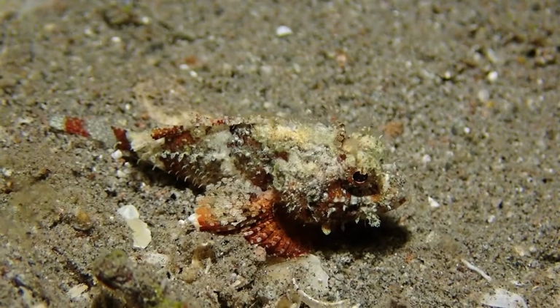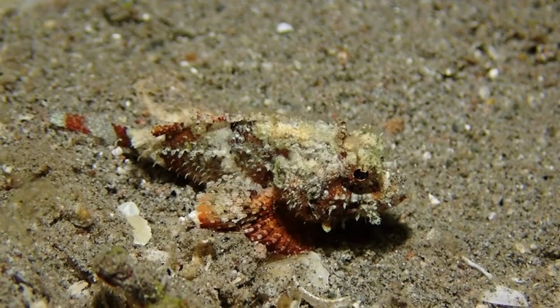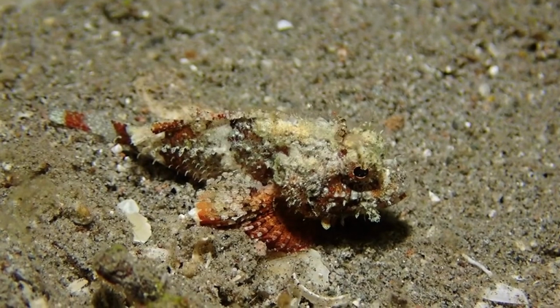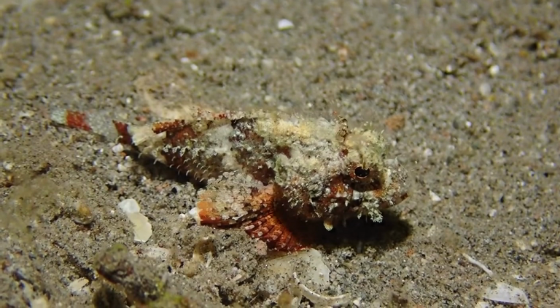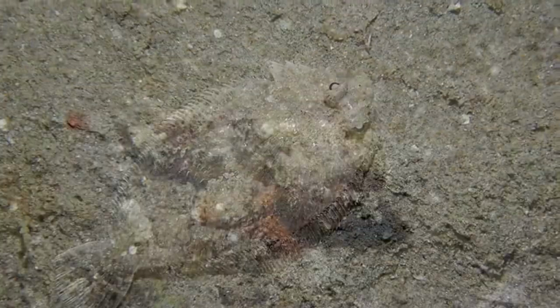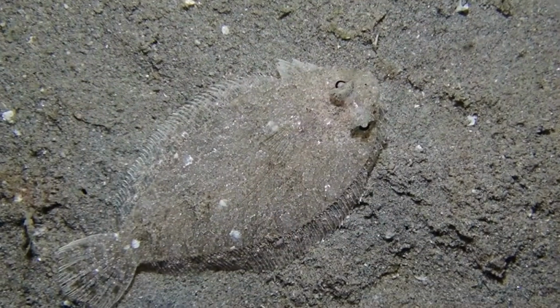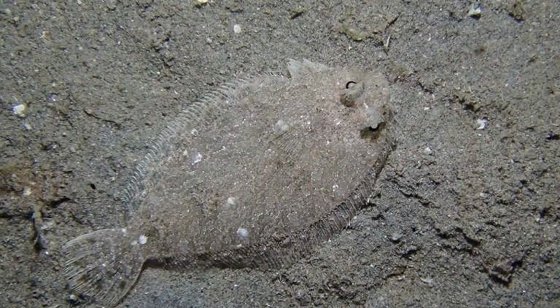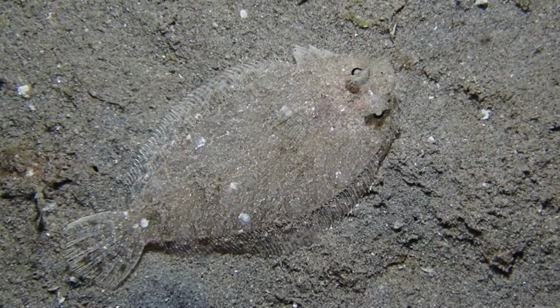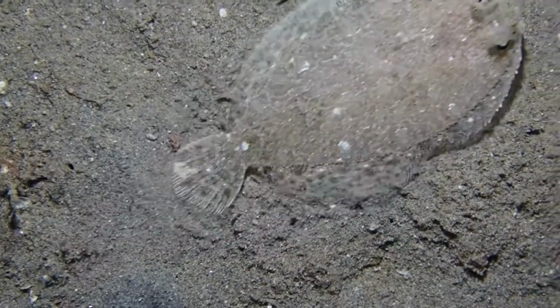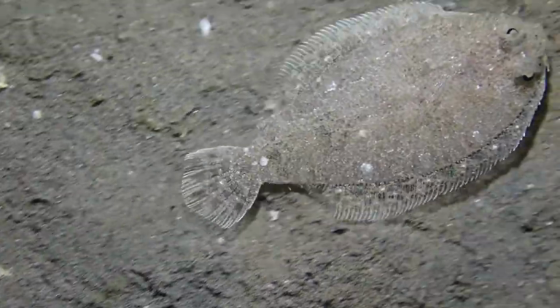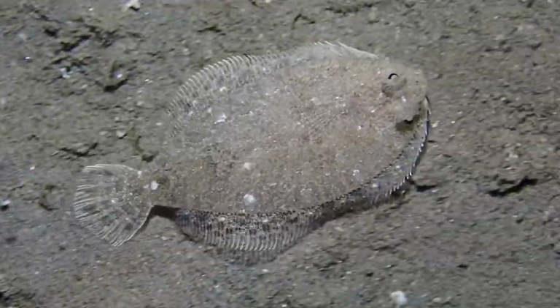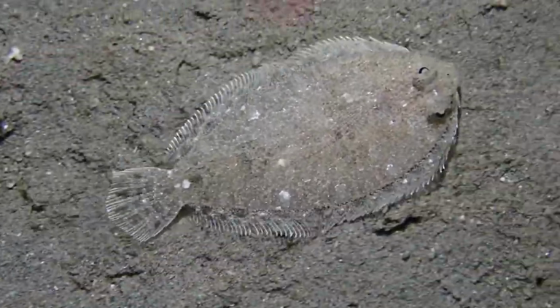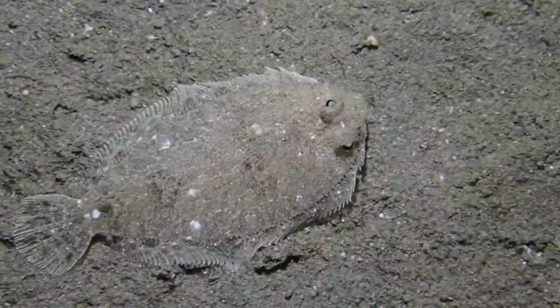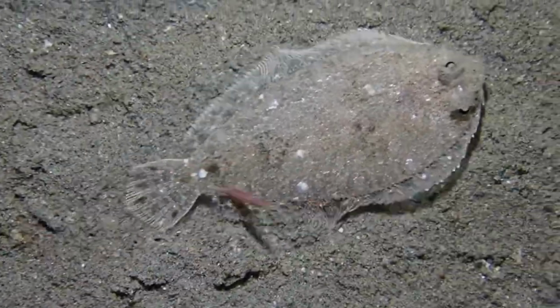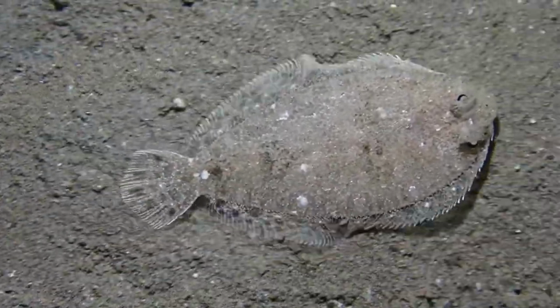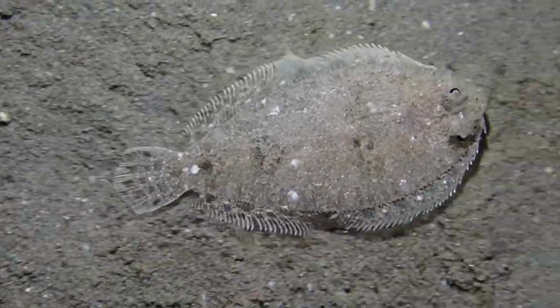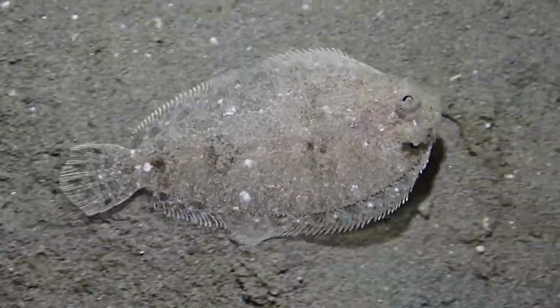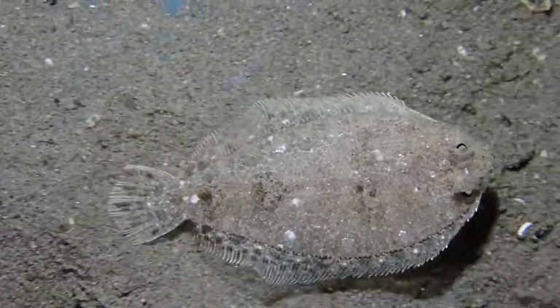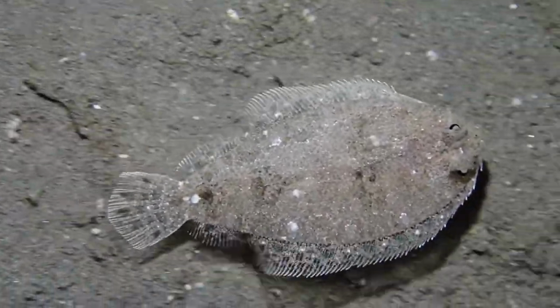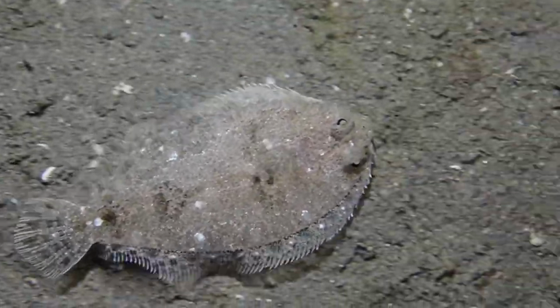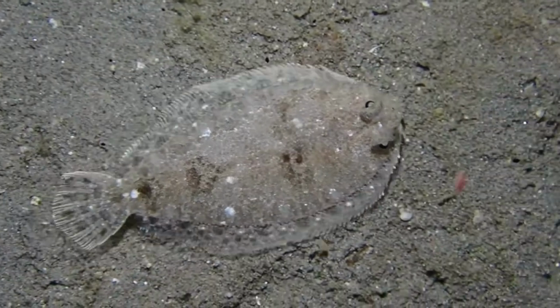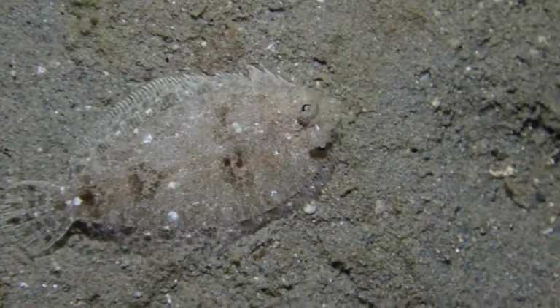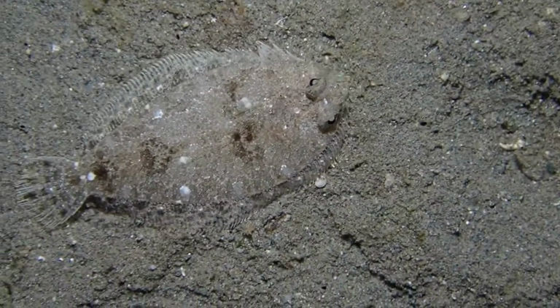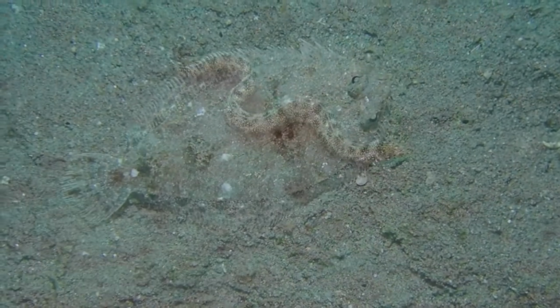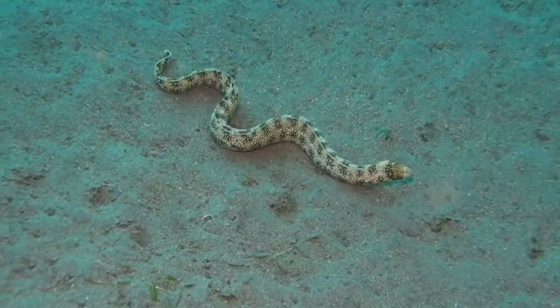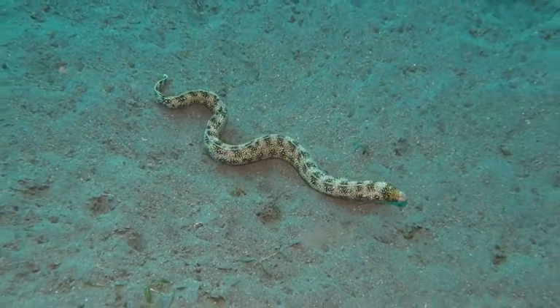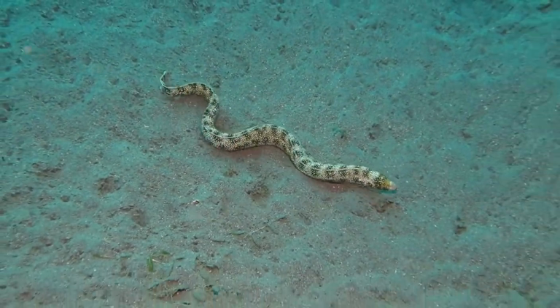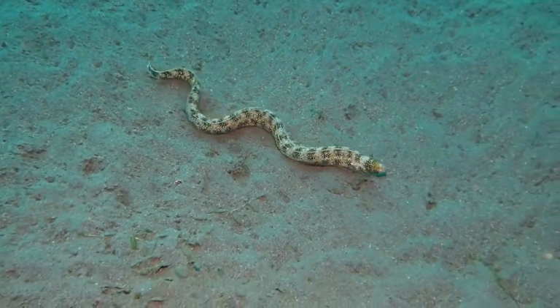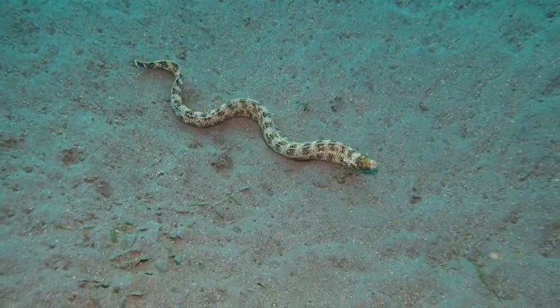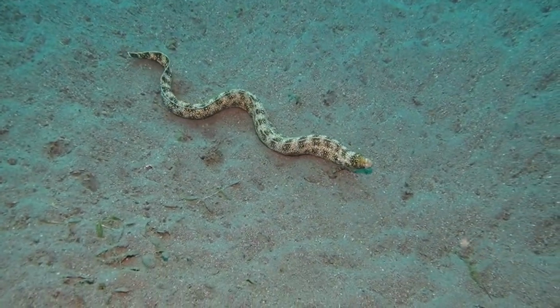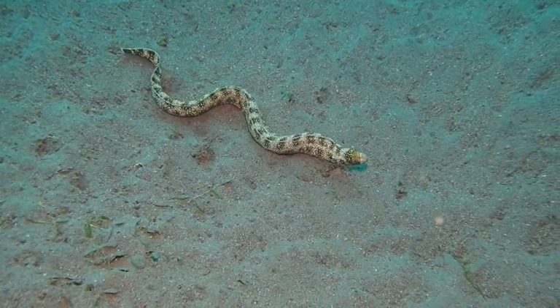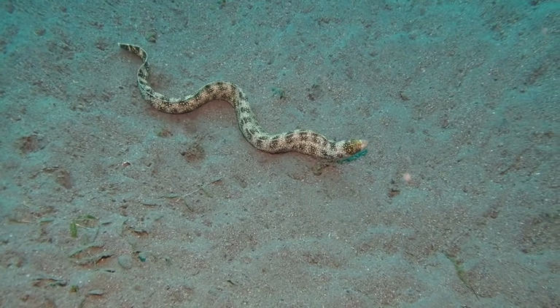There are lots of juvenile fish during the muck diving. And this, I believe, is a sole — again, very excellent camouflage. Look at the patterns here, very interesting also.